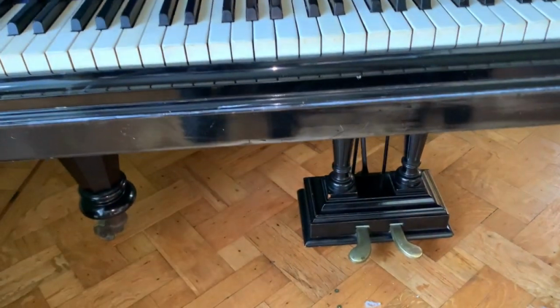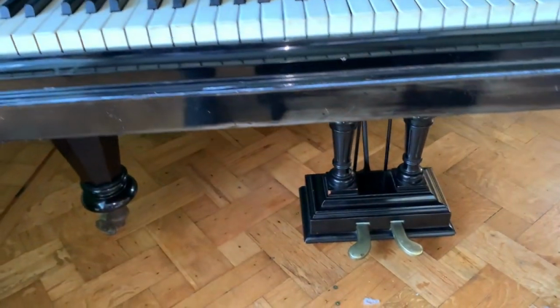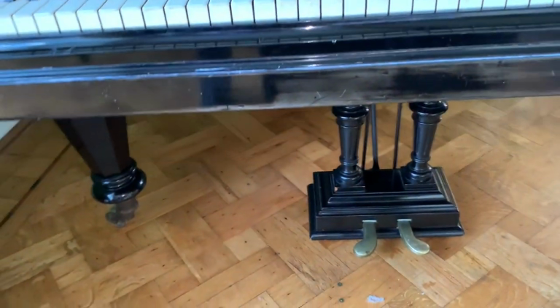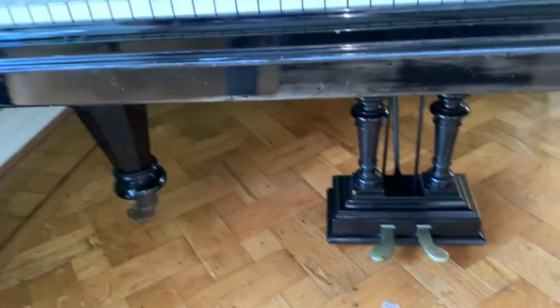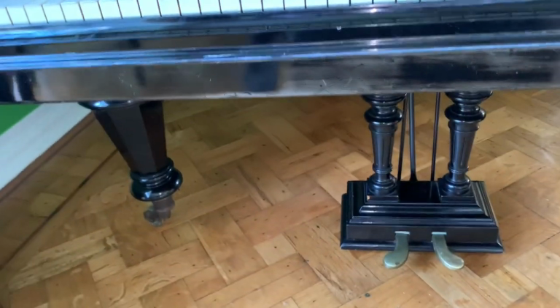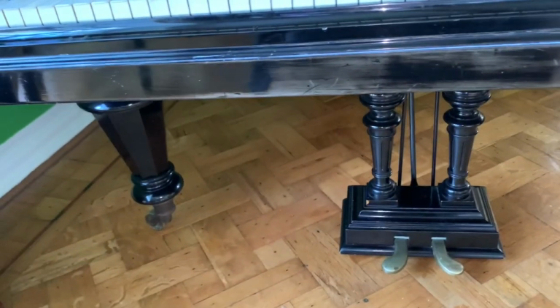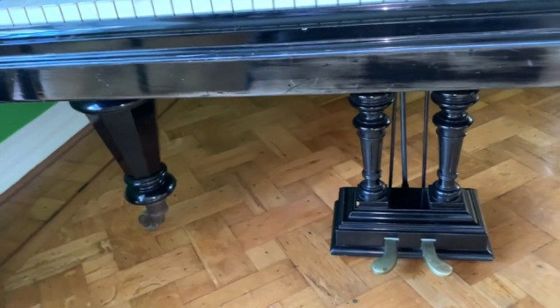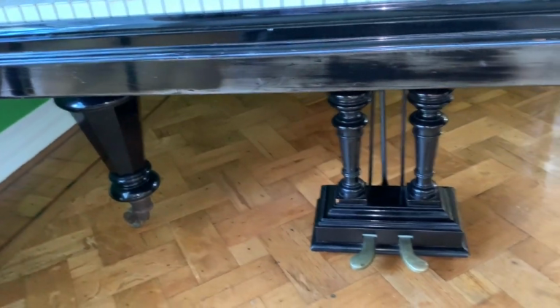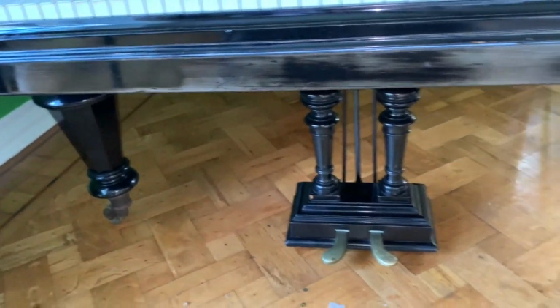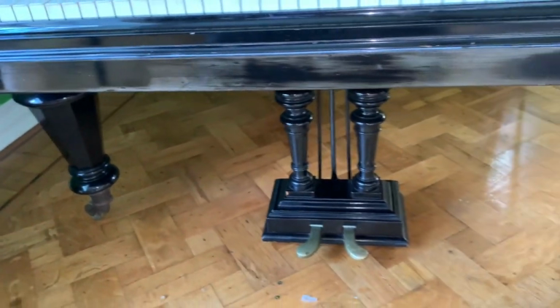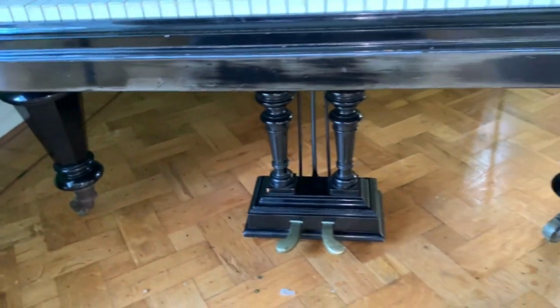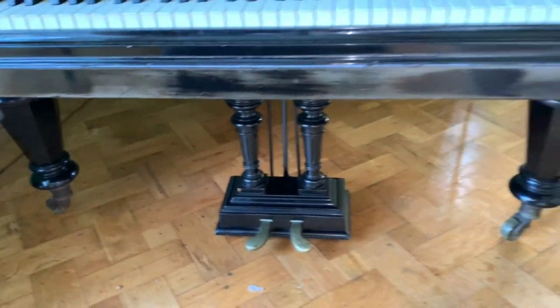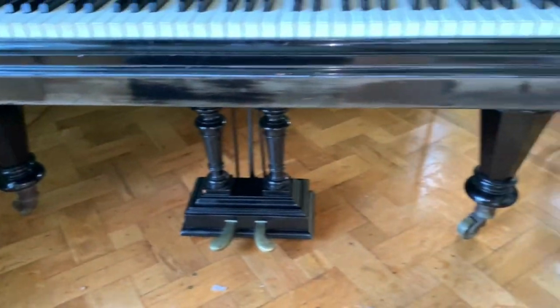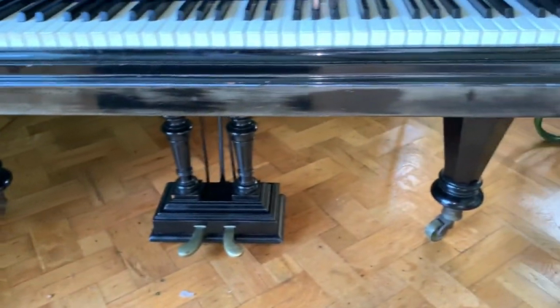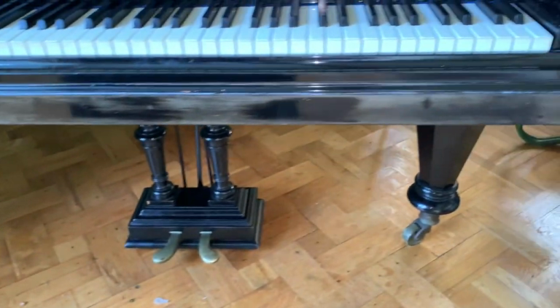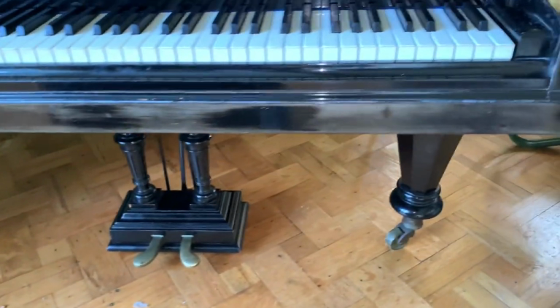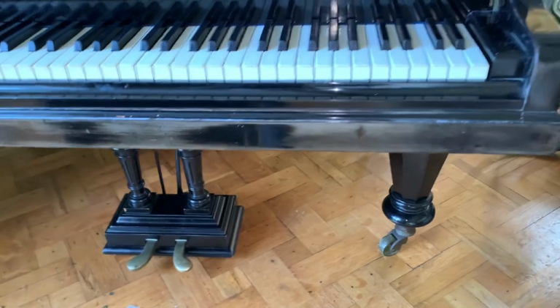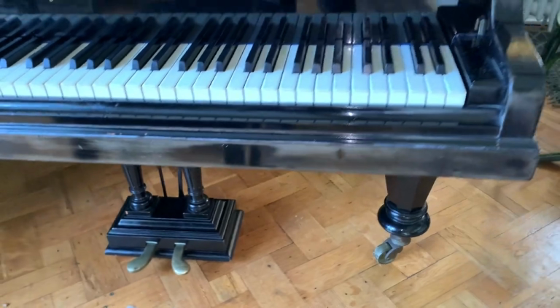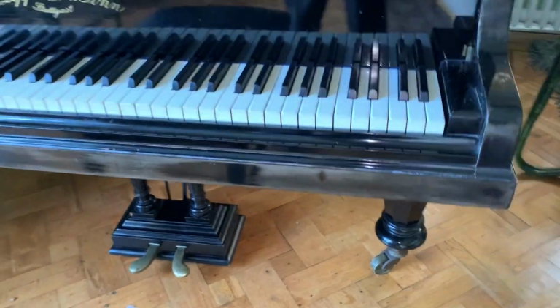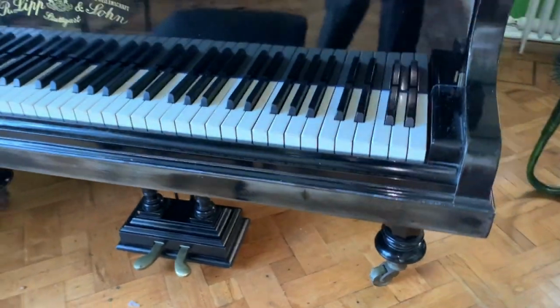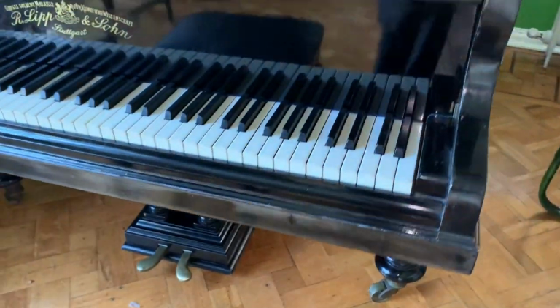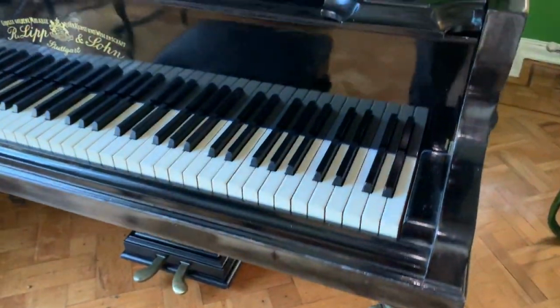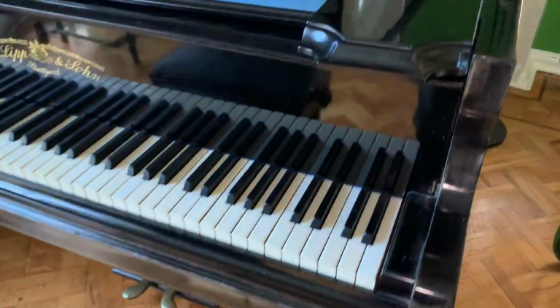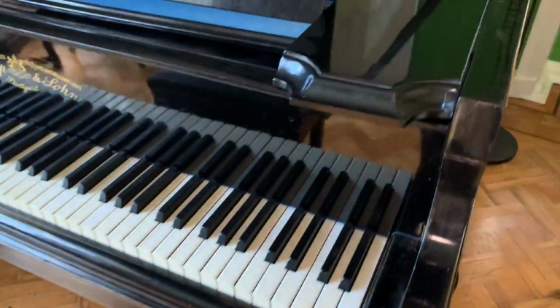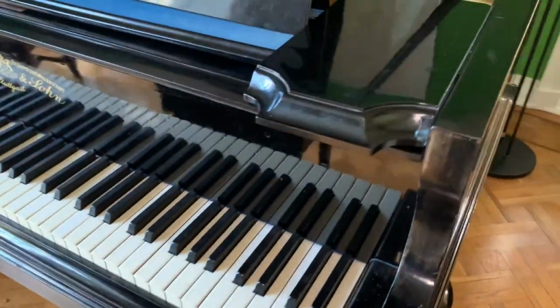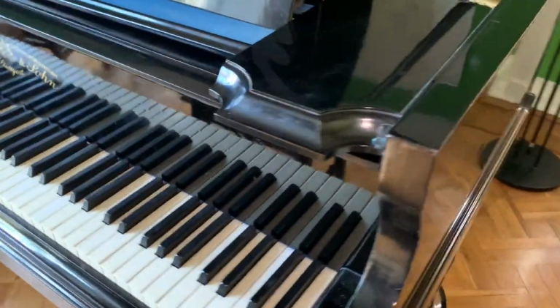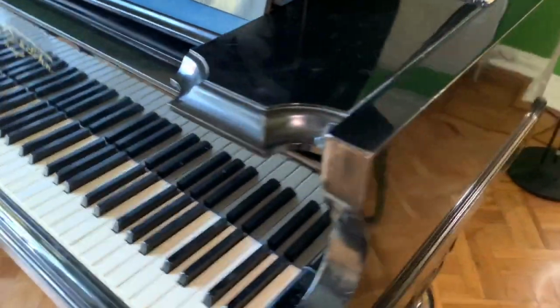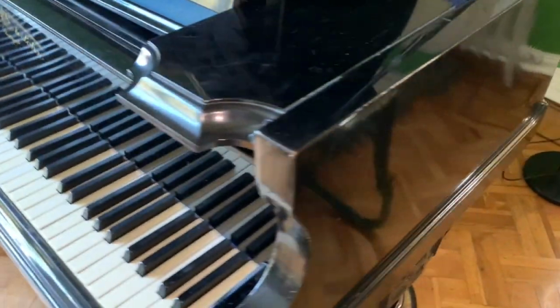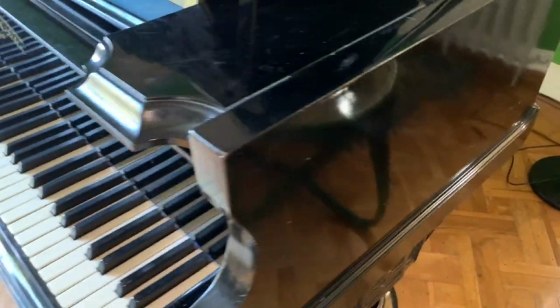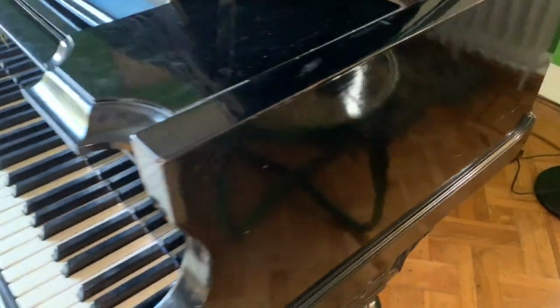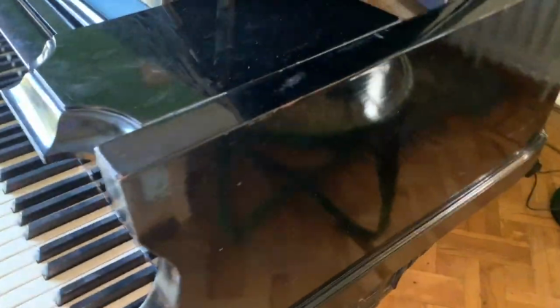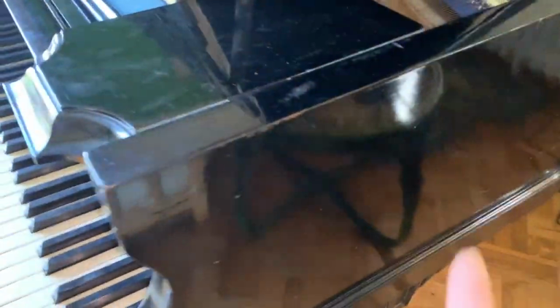If you look at the legs, there are really typical turned legs of that time. The casework isn't perfect, but generally quite good.